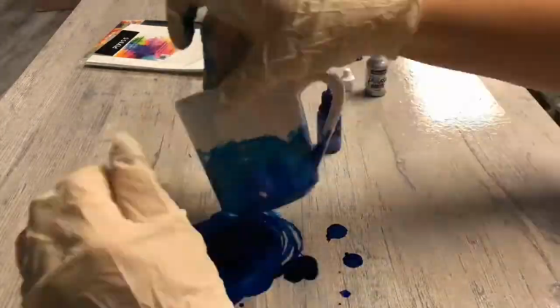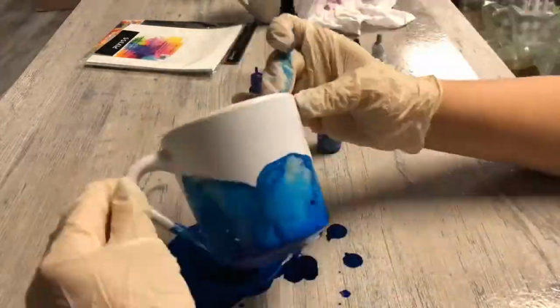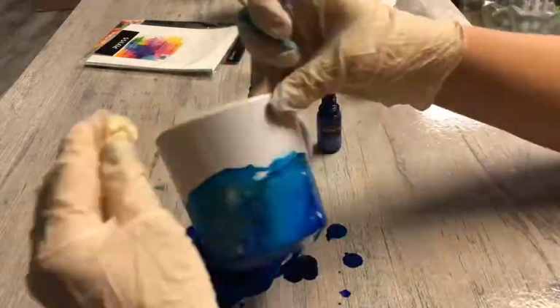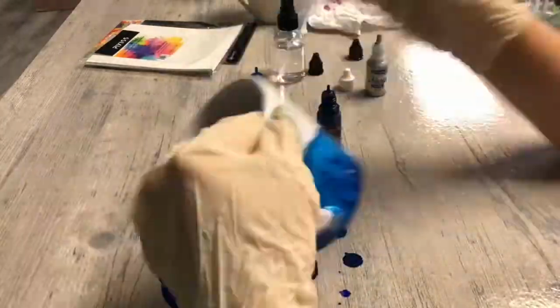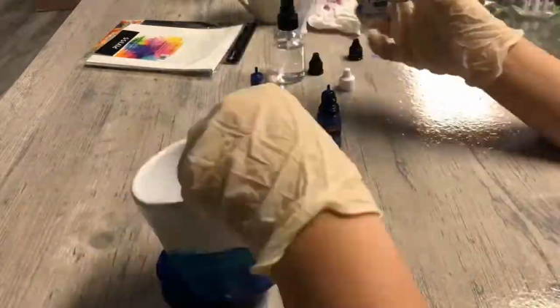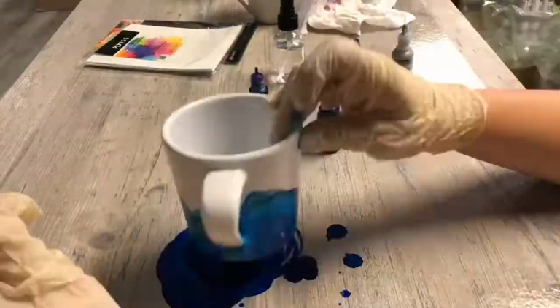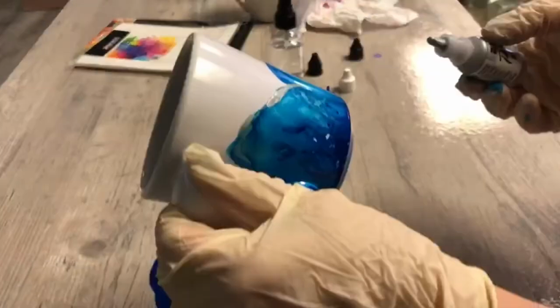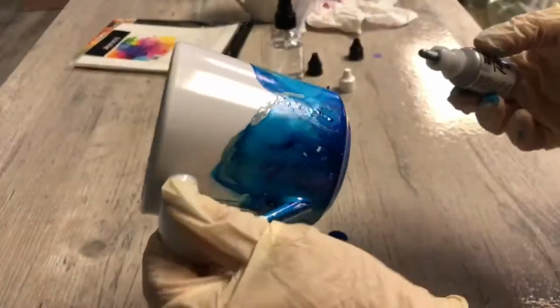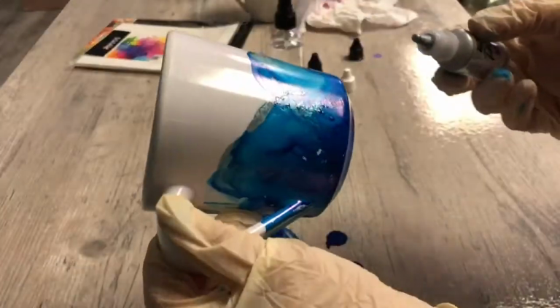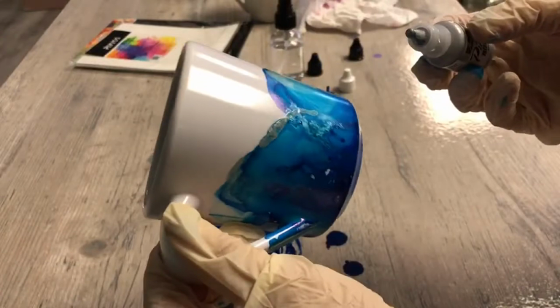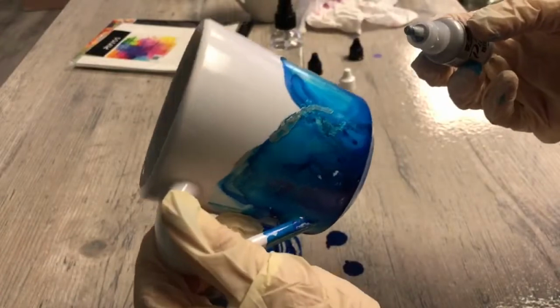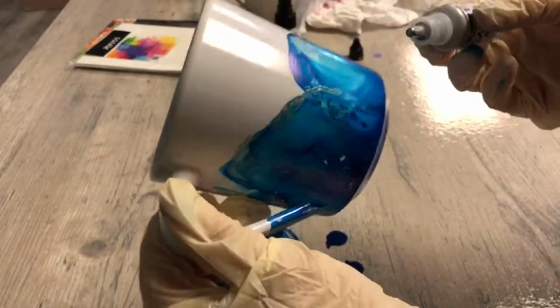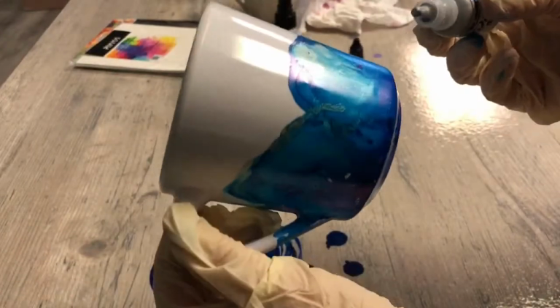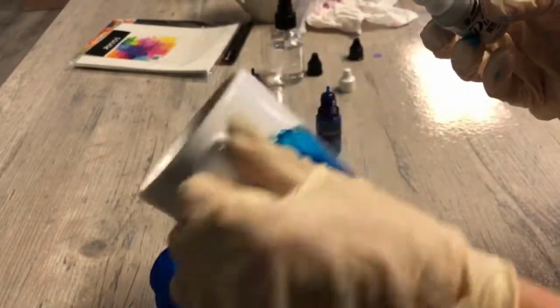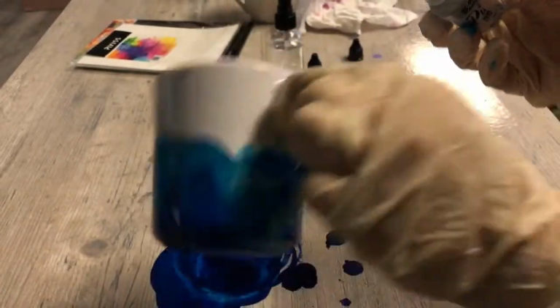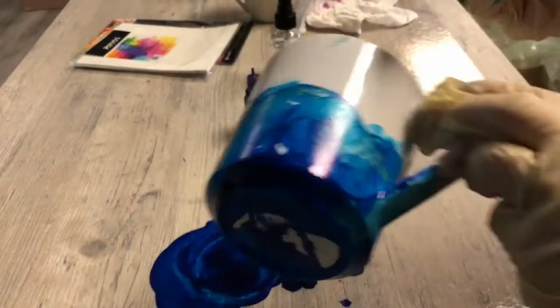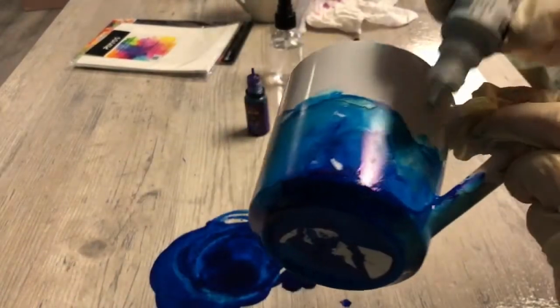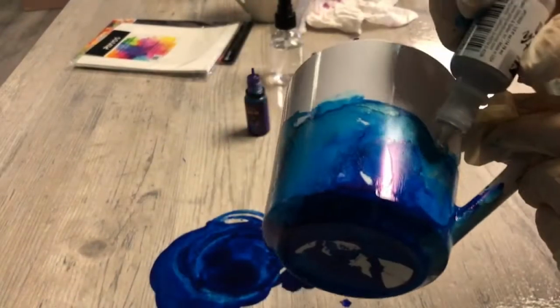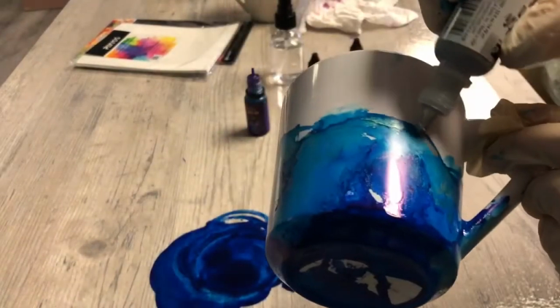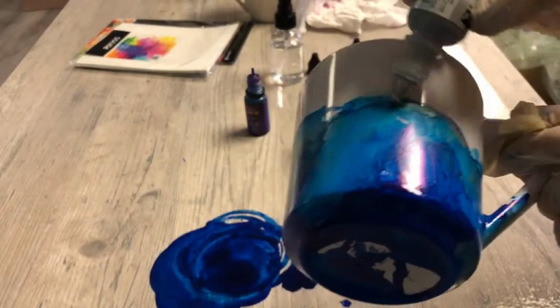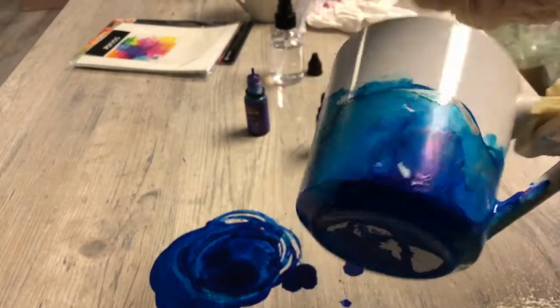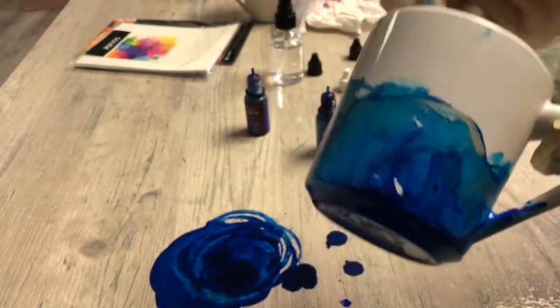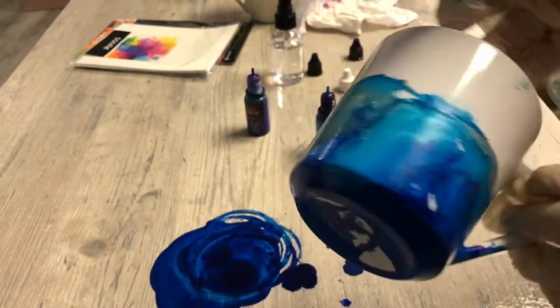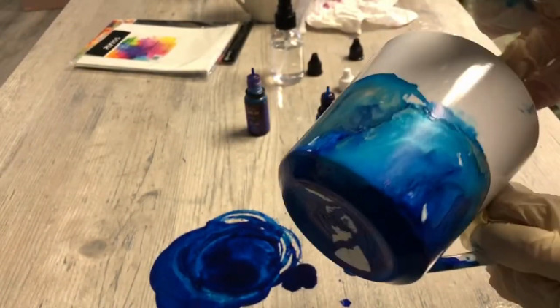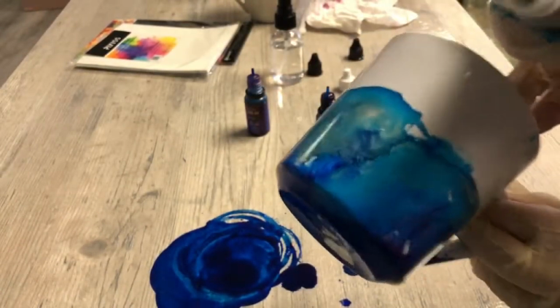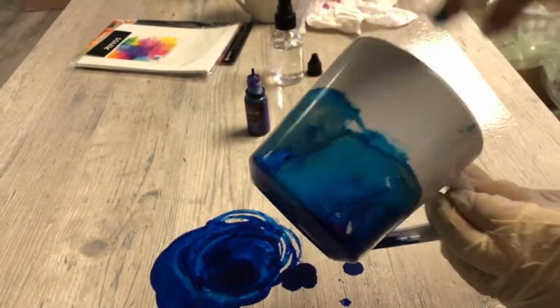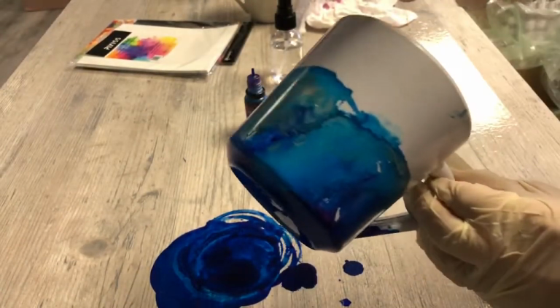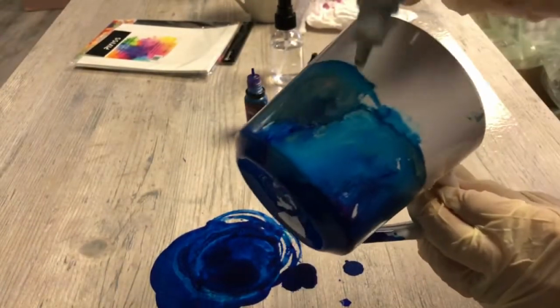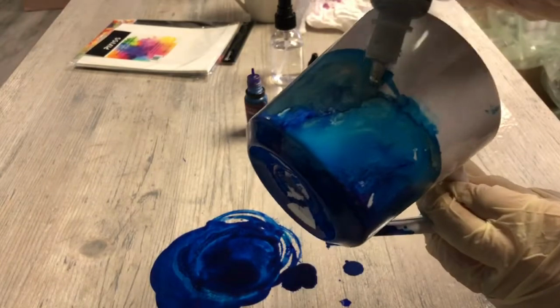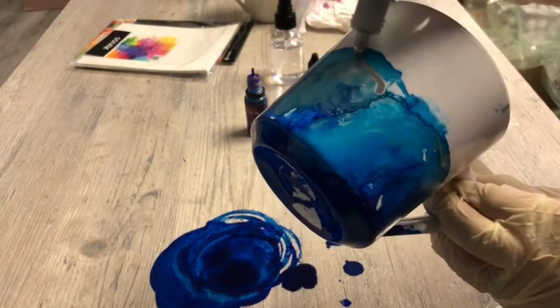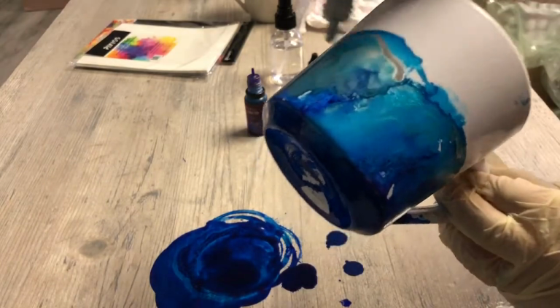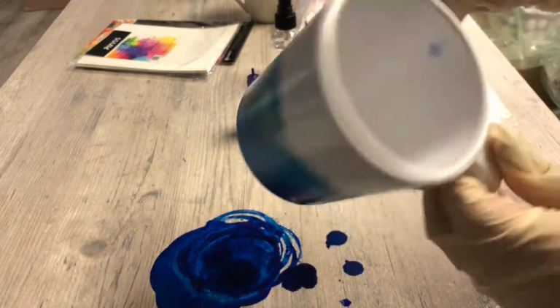To create this look, squeeze the ink on the cup. To create layers, let the ink dry 10 to 15 seconds before applying your next coat.